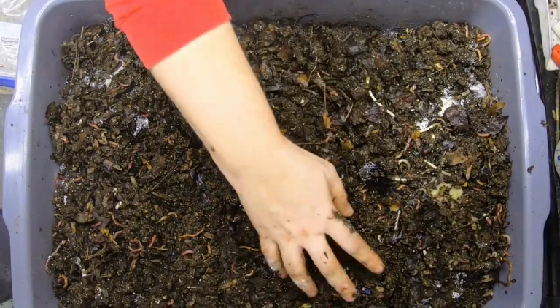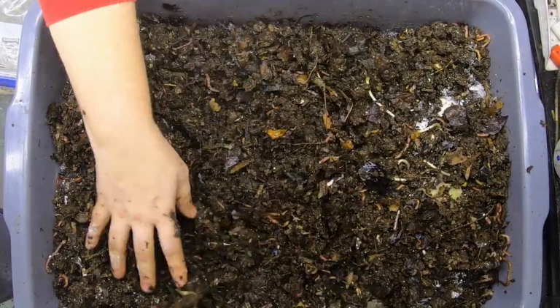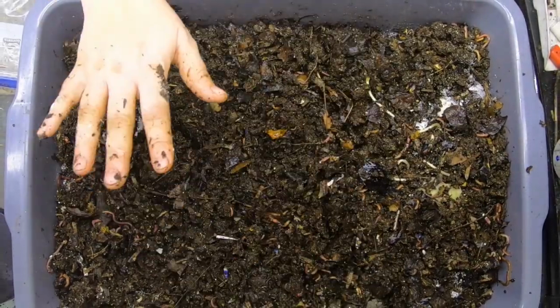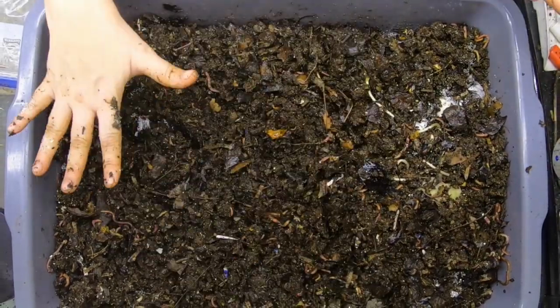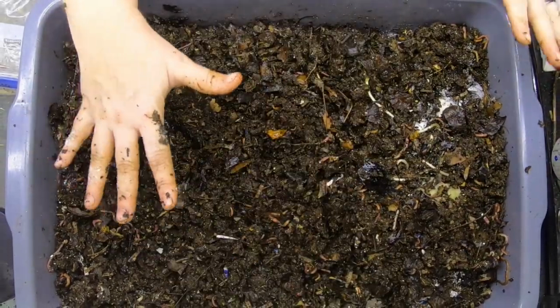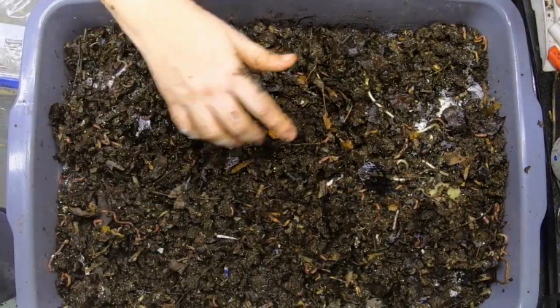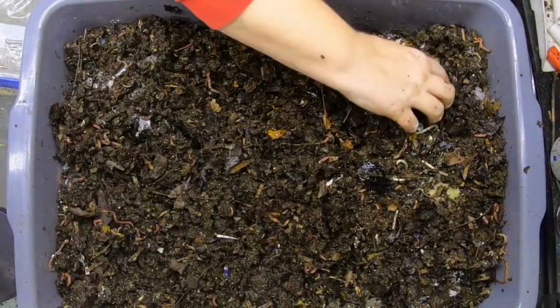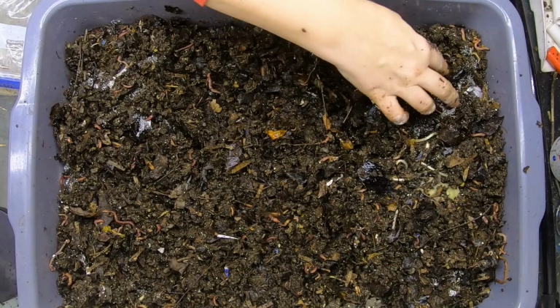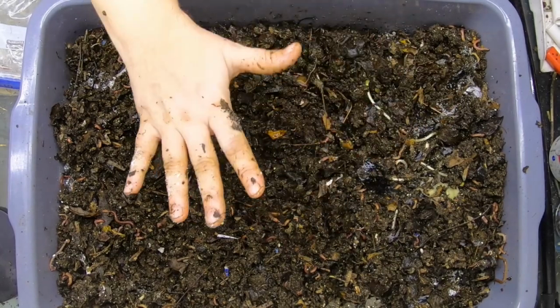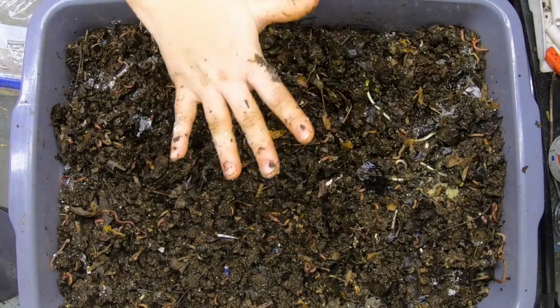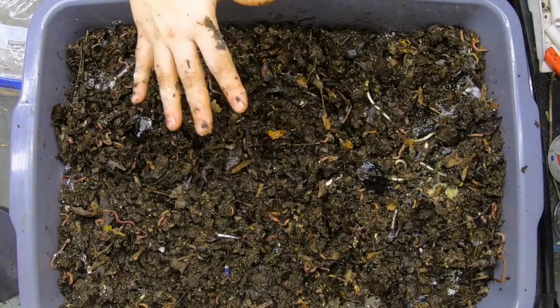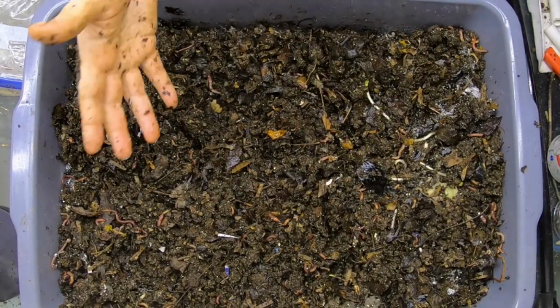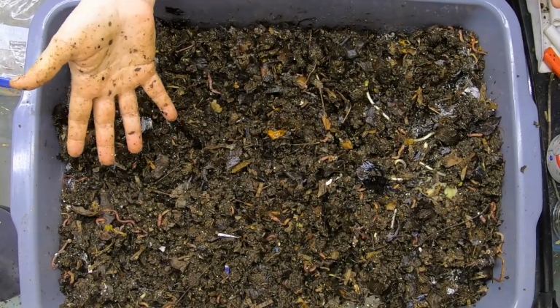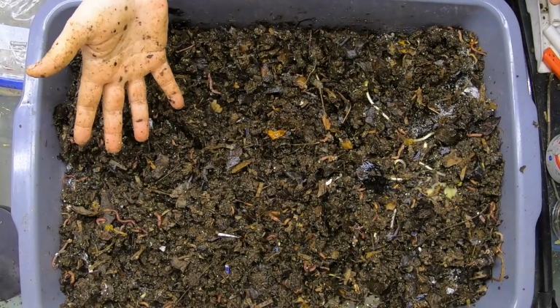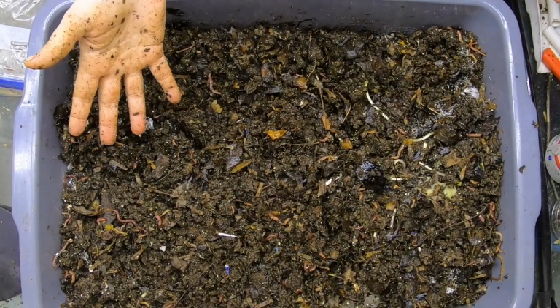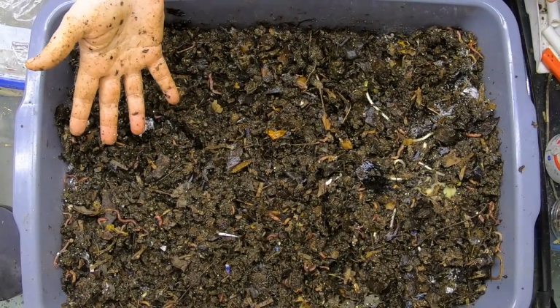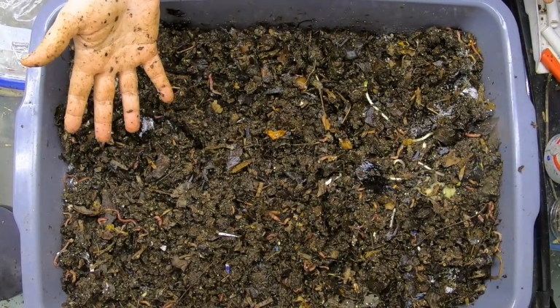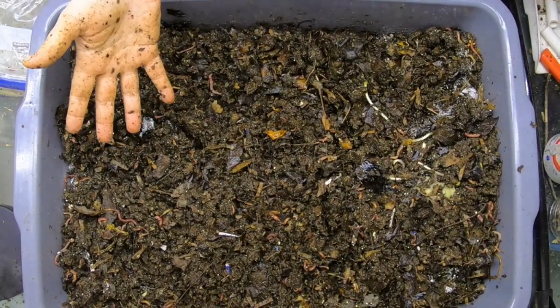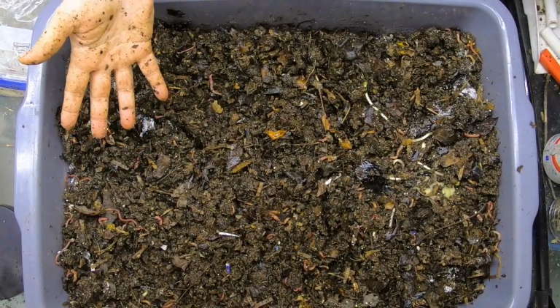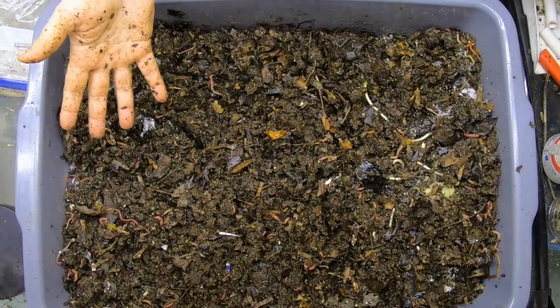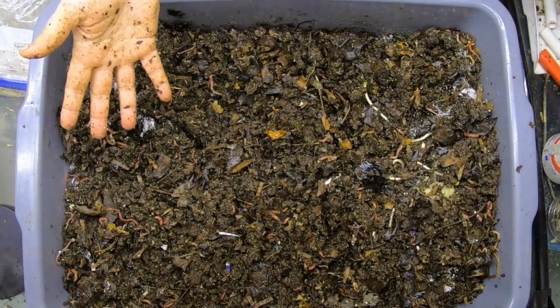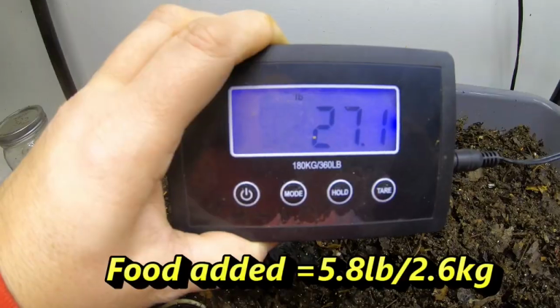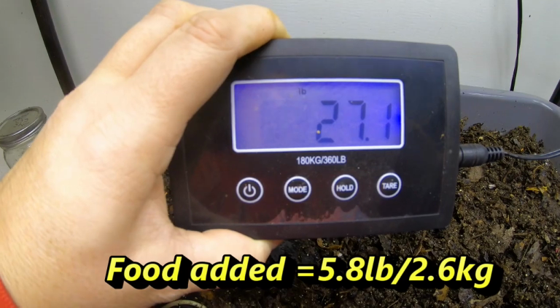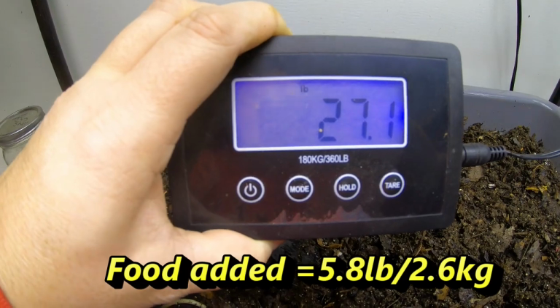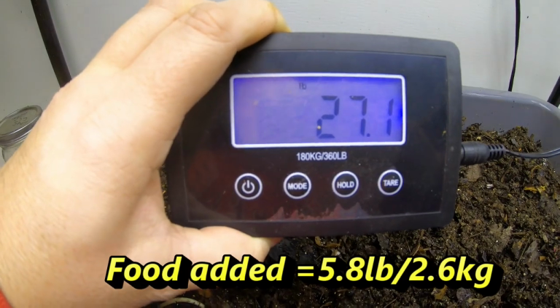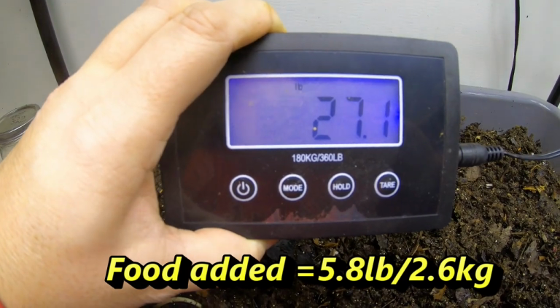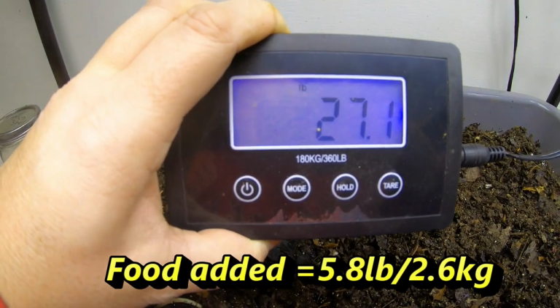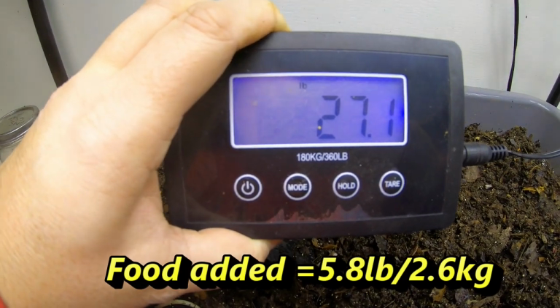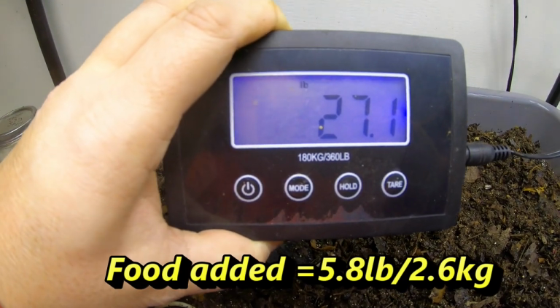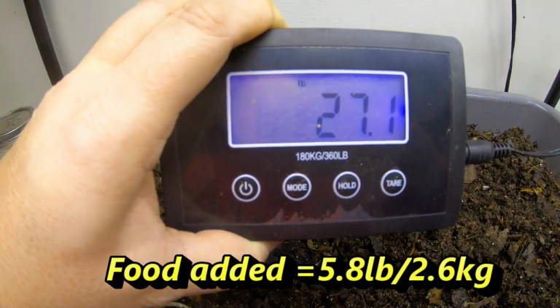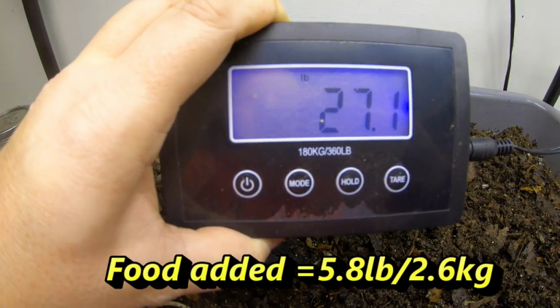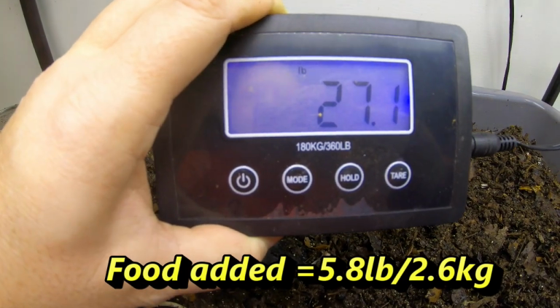Hopefully that will be enough food to get them going for the next three weeks or so until I can get back in here again. Here we are — the final weight of 27.1 pounds.